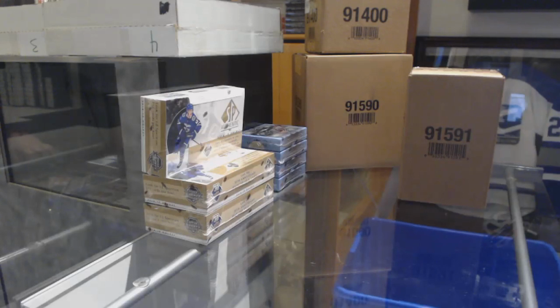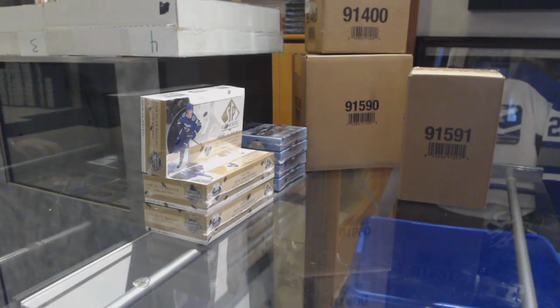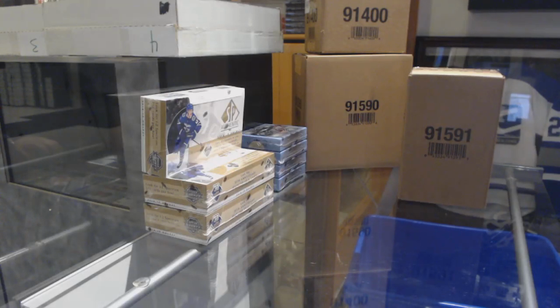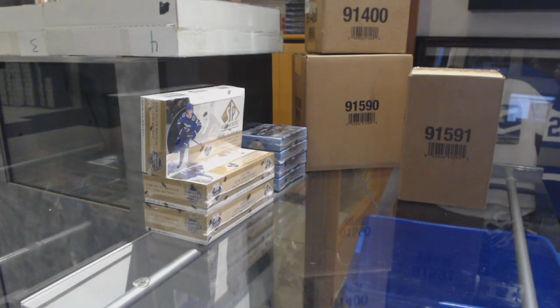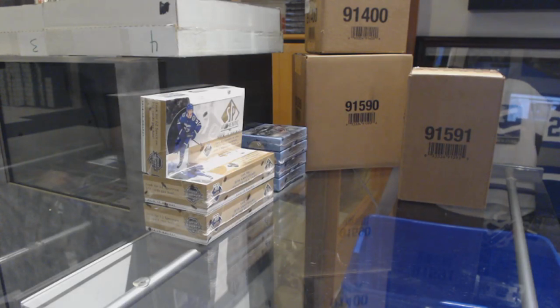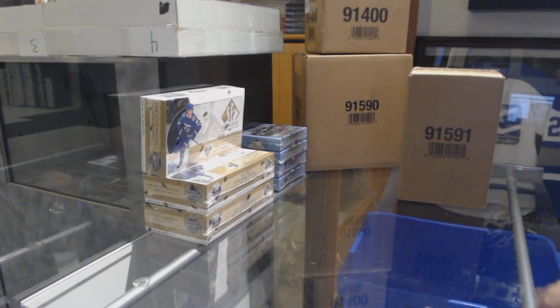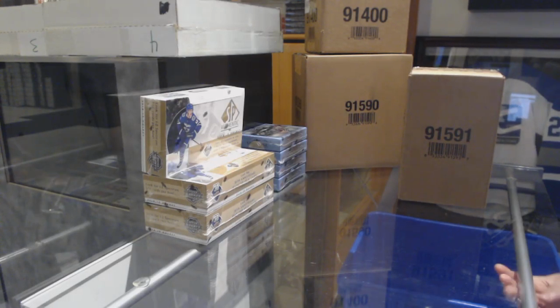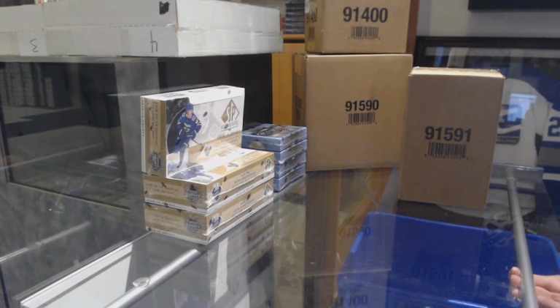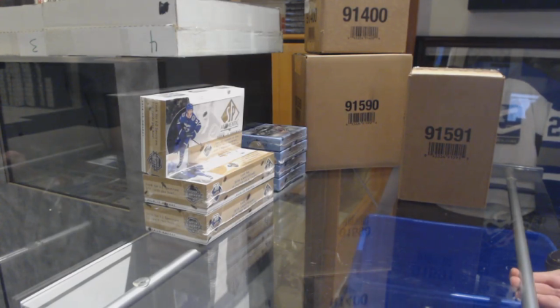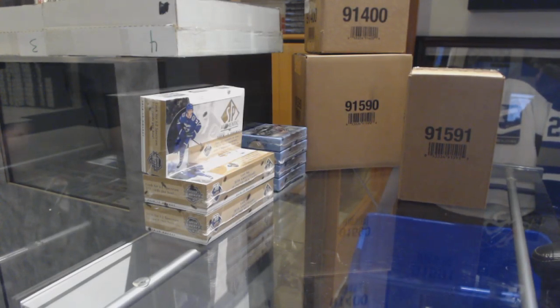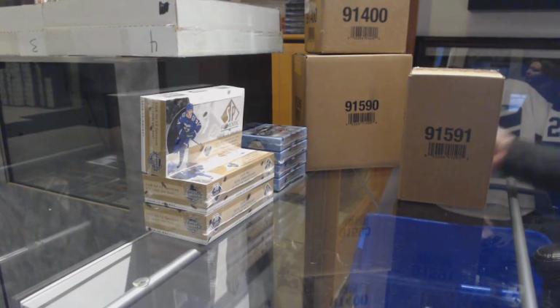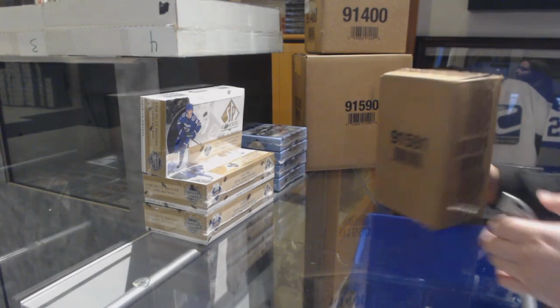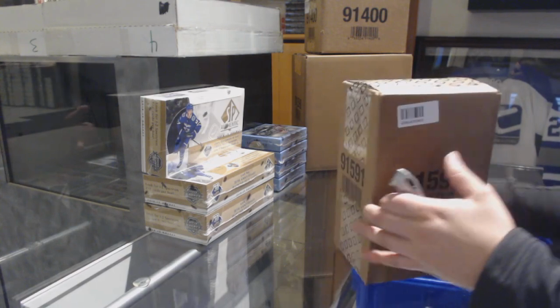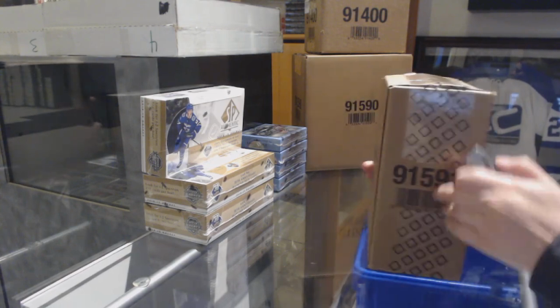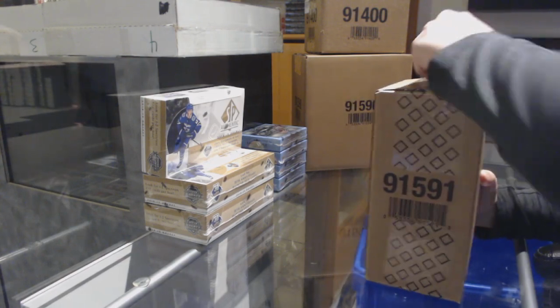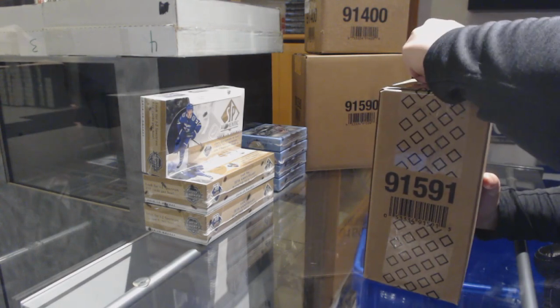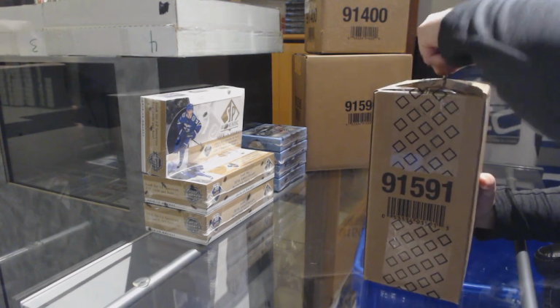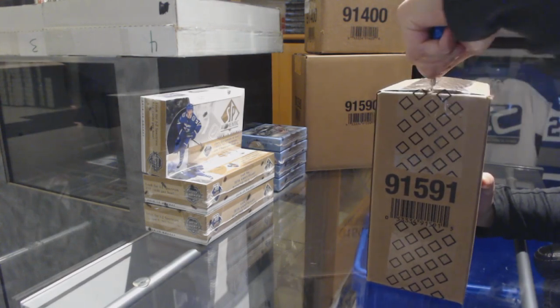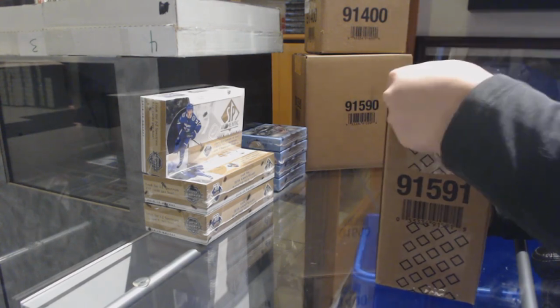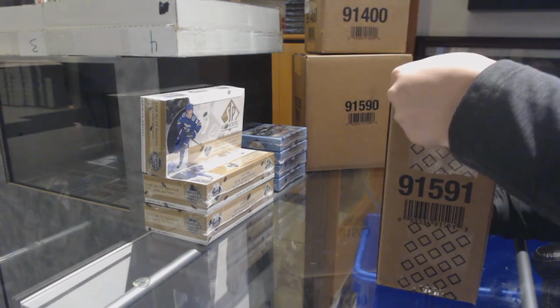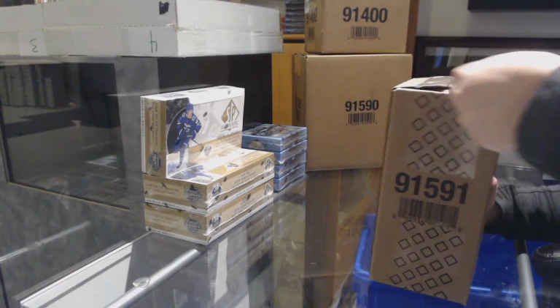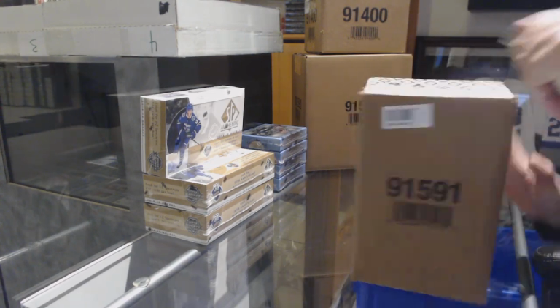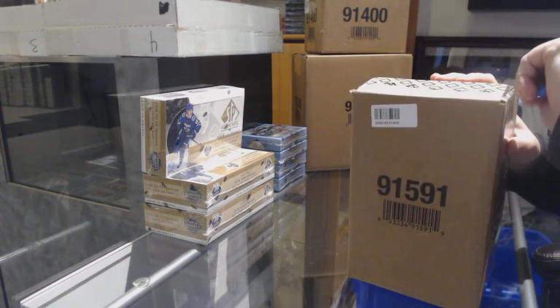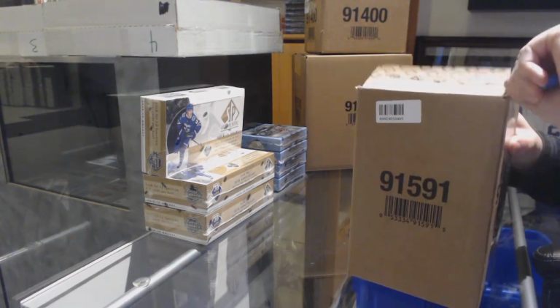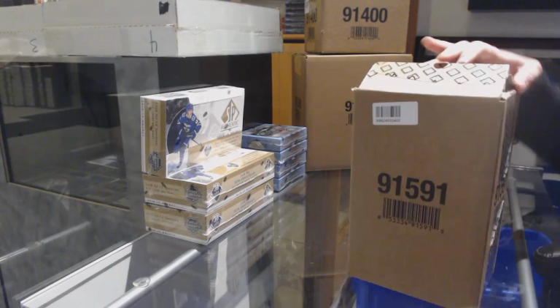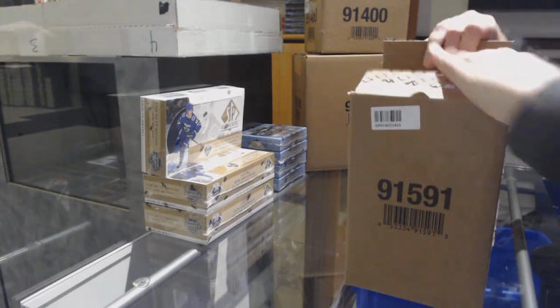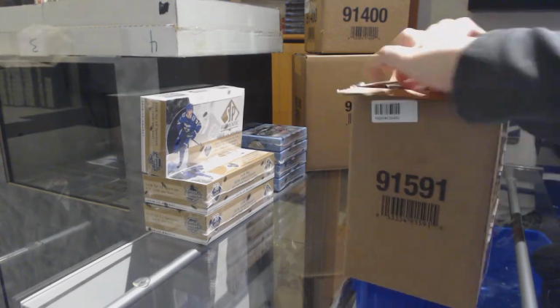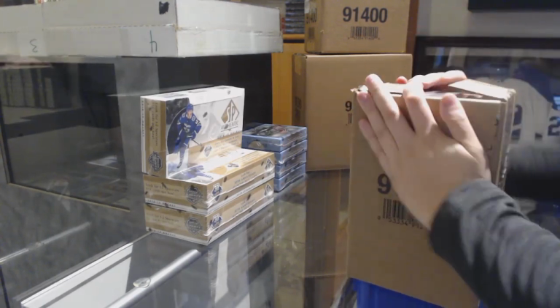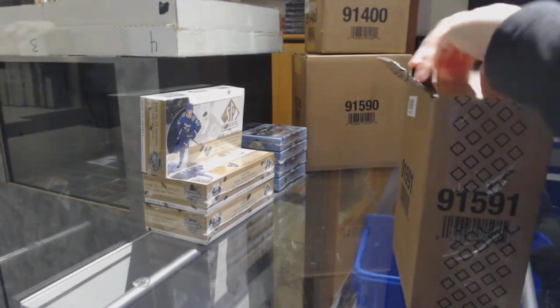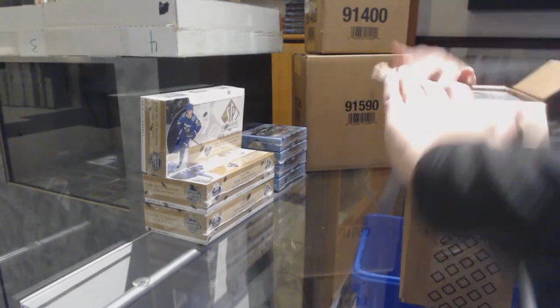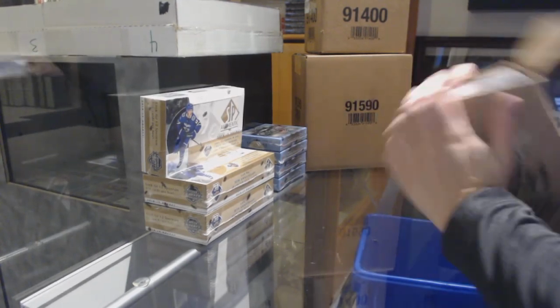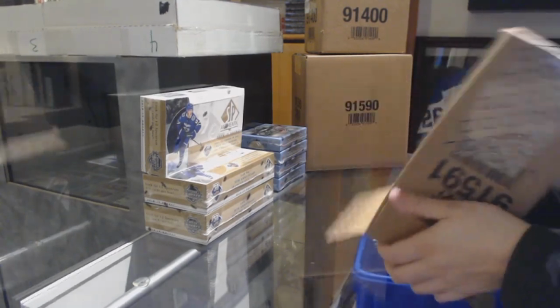Starting off the C&C group break at $10,120. We've got the five box case of 18-19 Premier. Best of luck, folks.